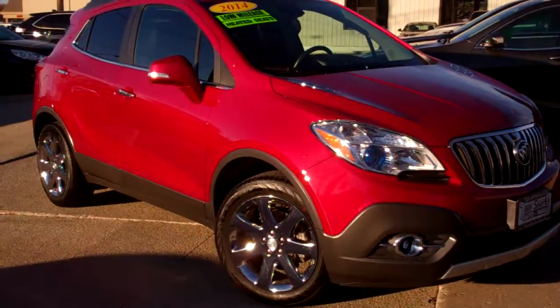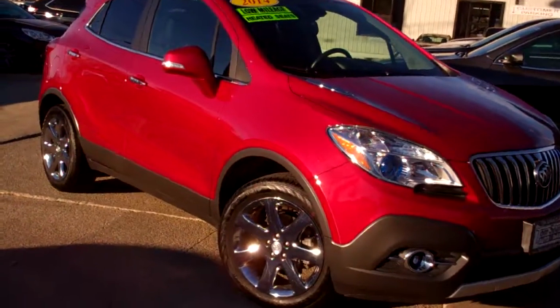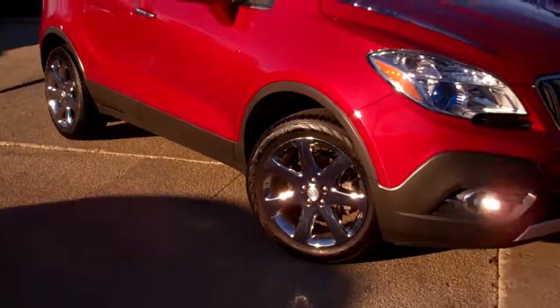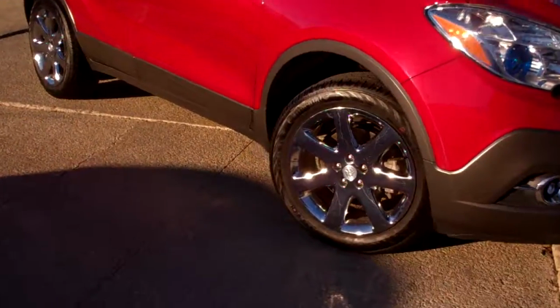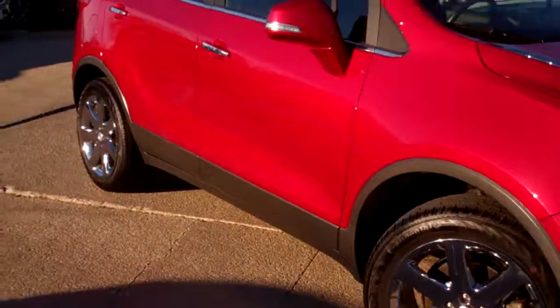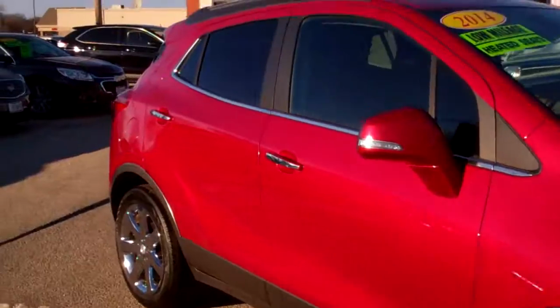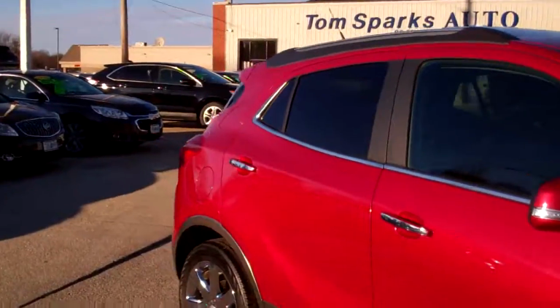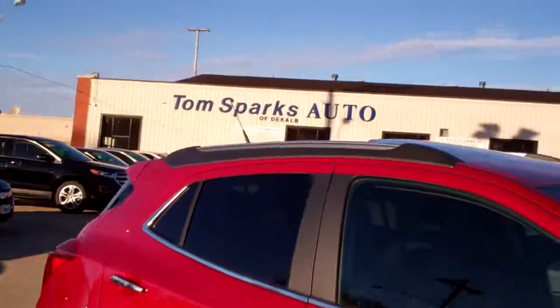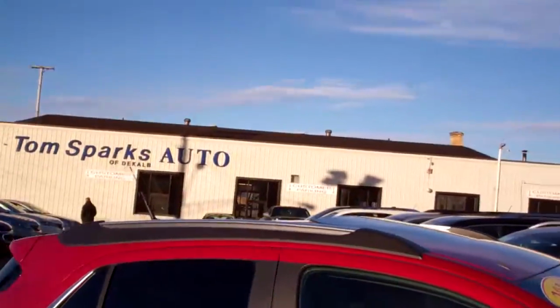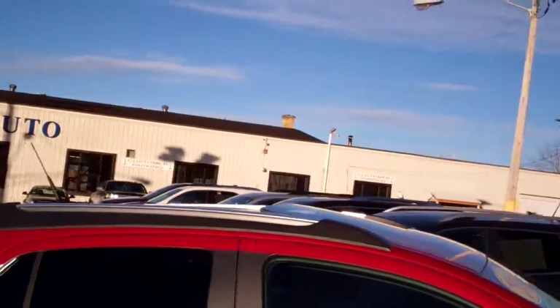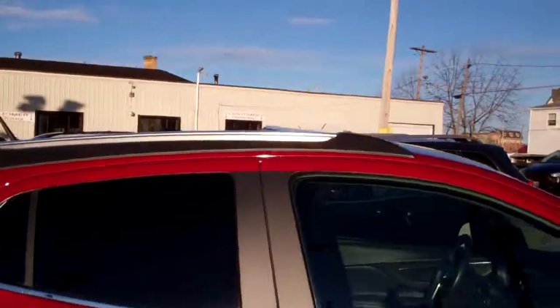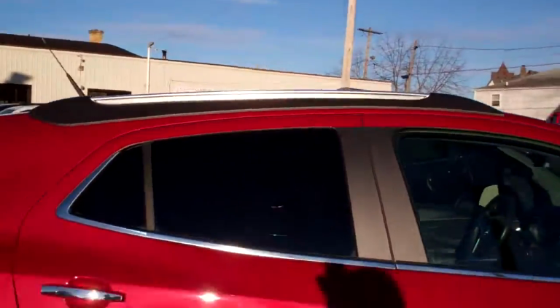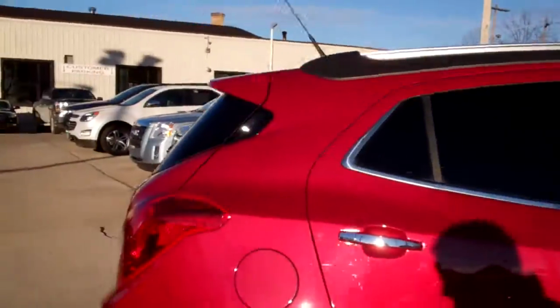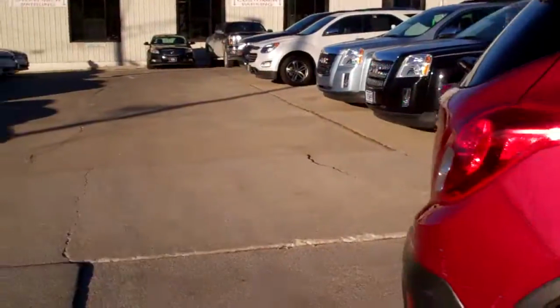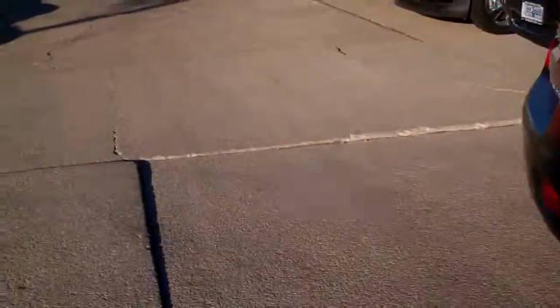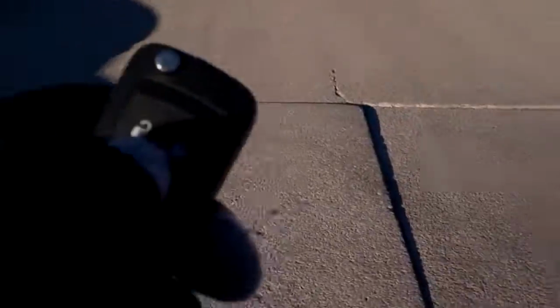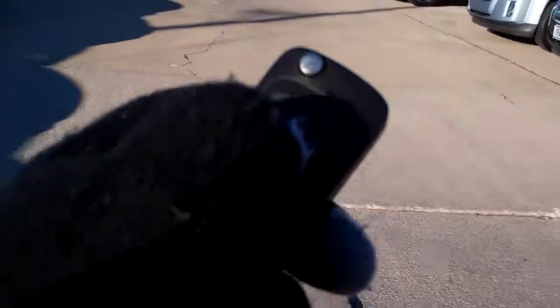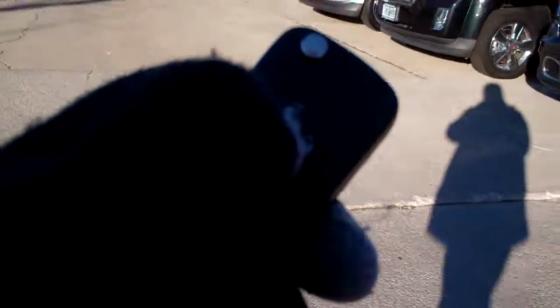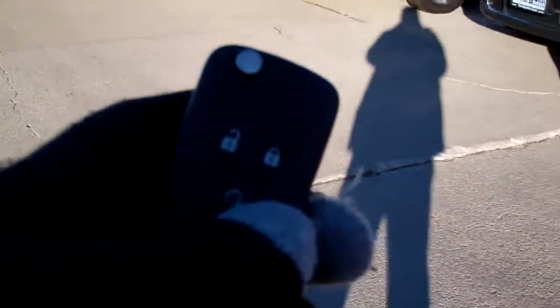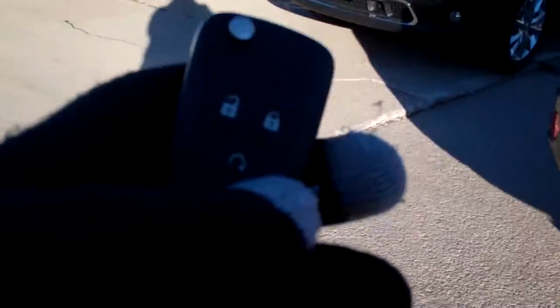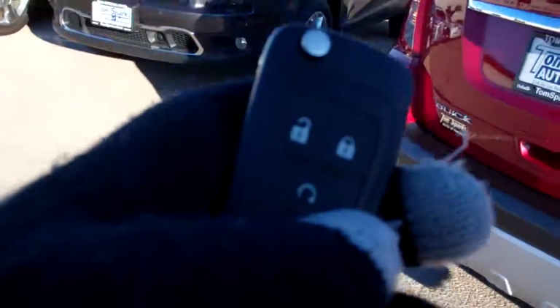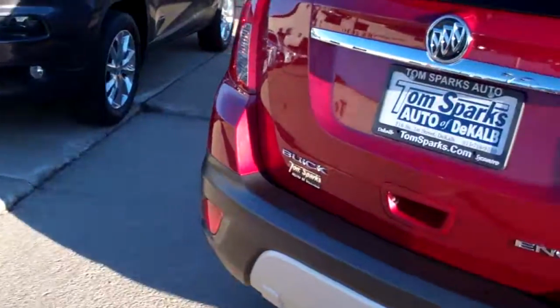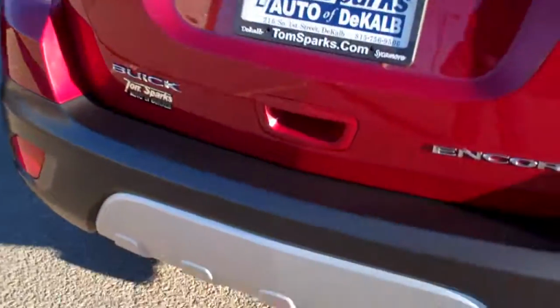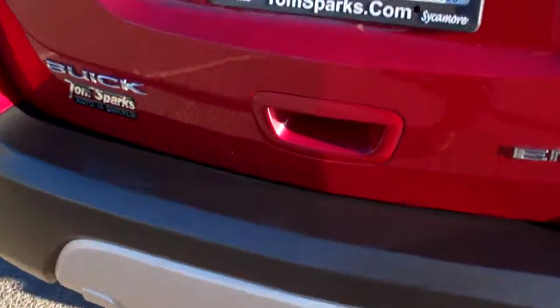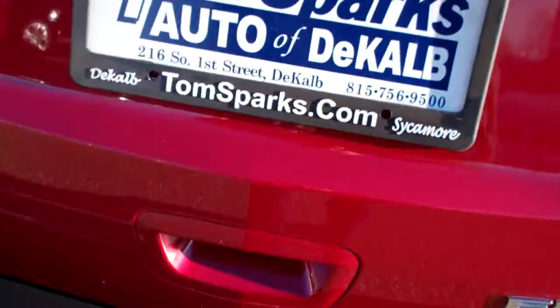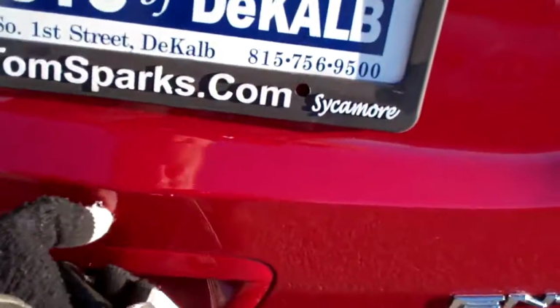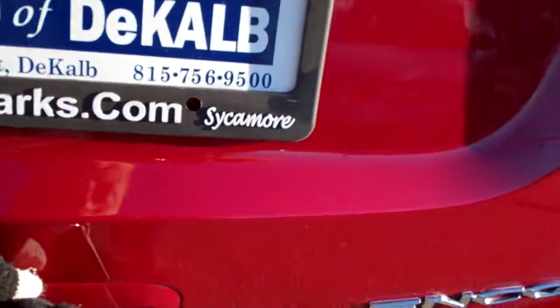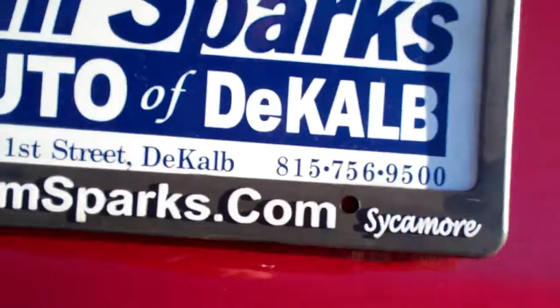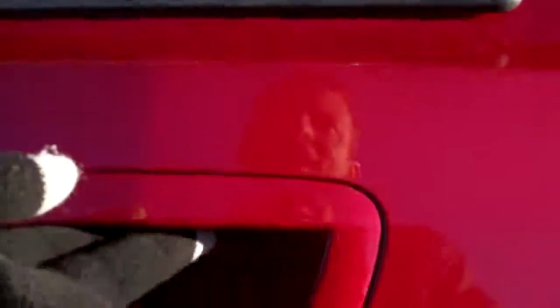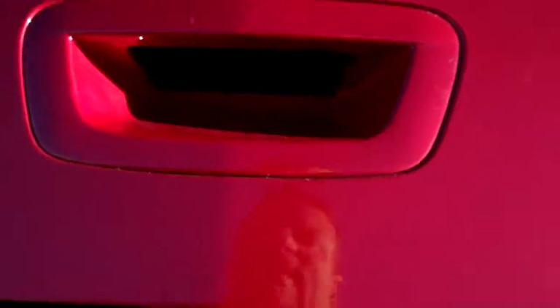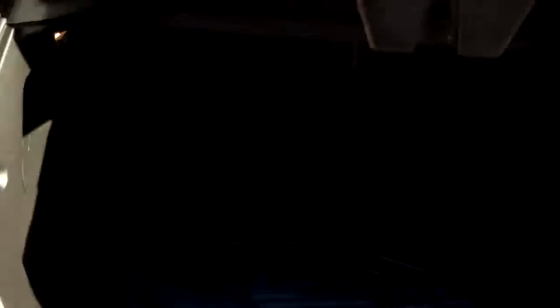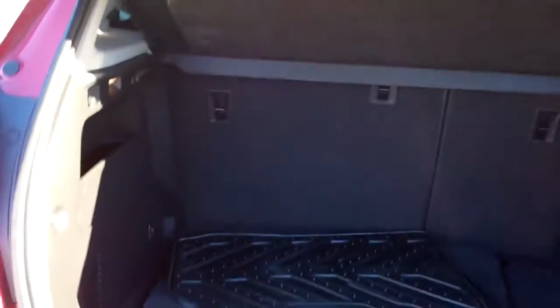Ruby red, nice chrome wheels, privacy glass, sunroof up on top. We got keyless entry into the car and remote start — you're going to like that. Let's pop this open. Easy access, easy to lift up.